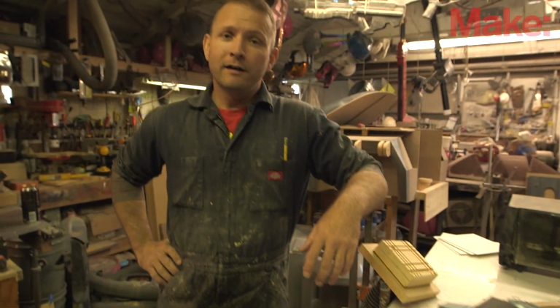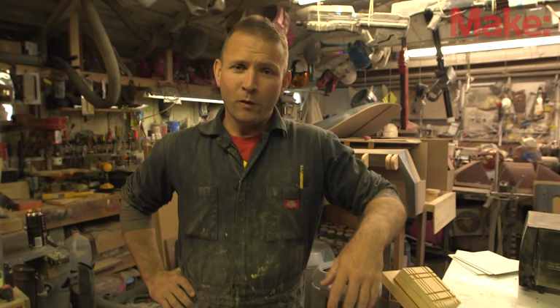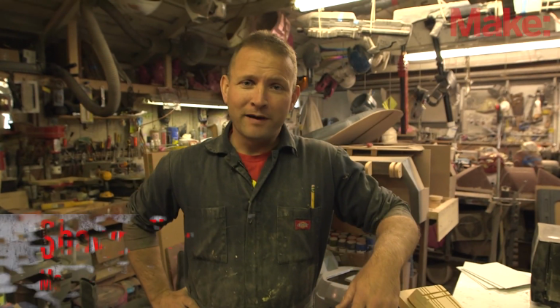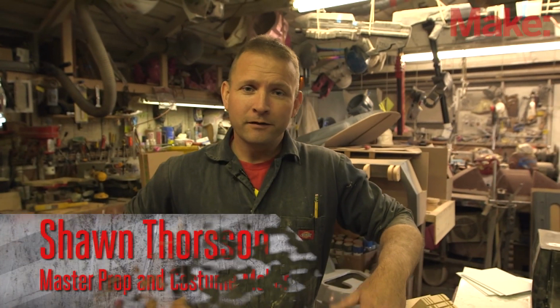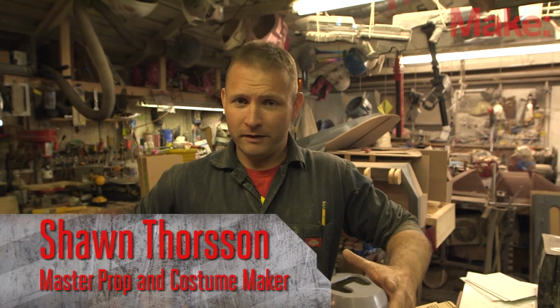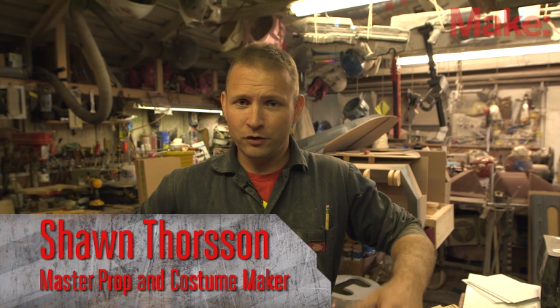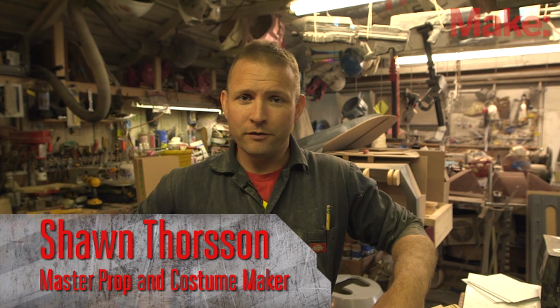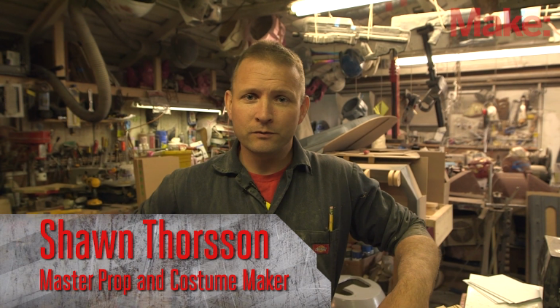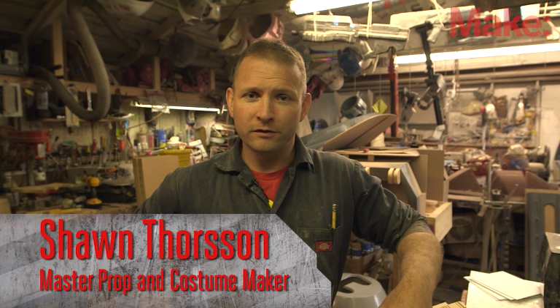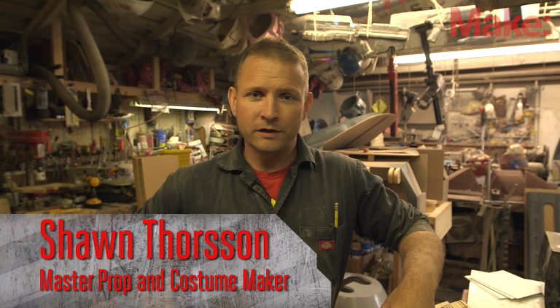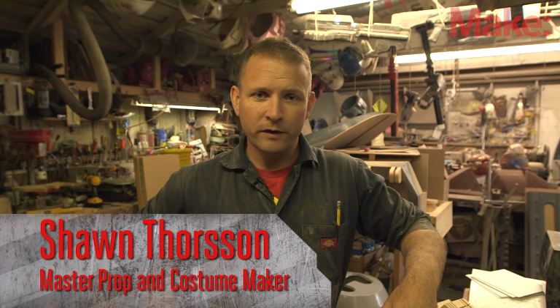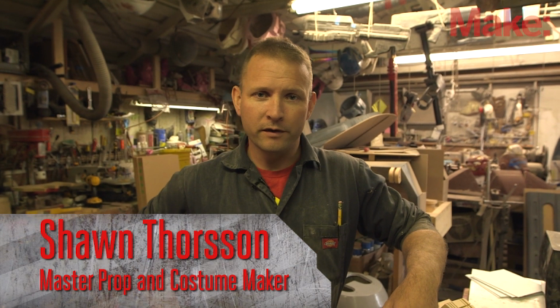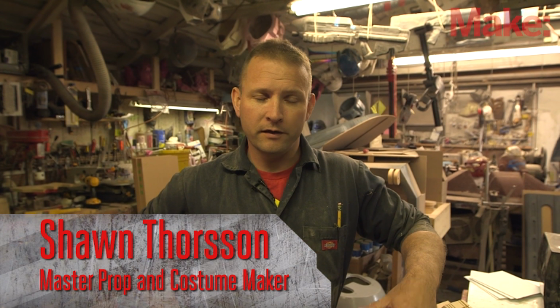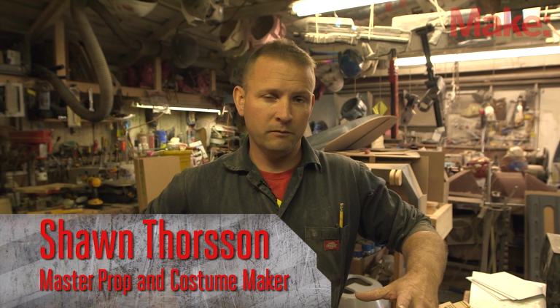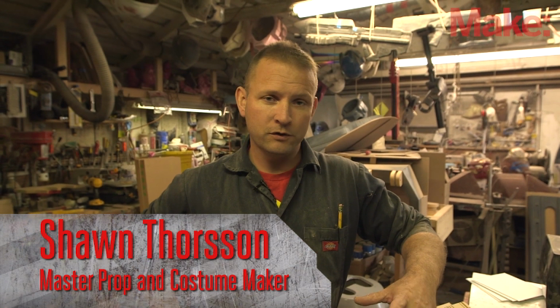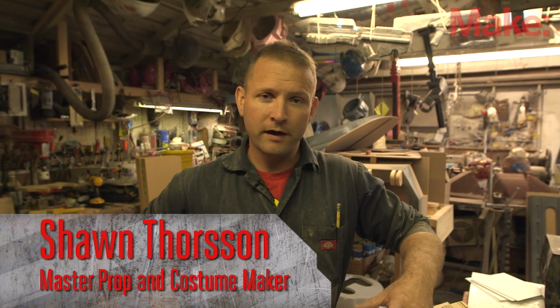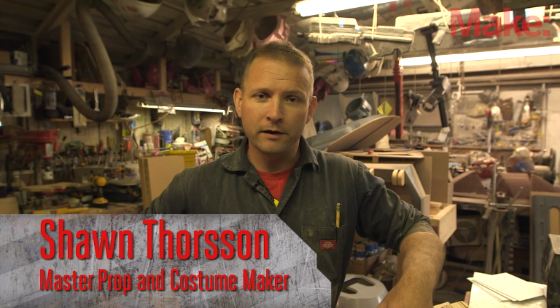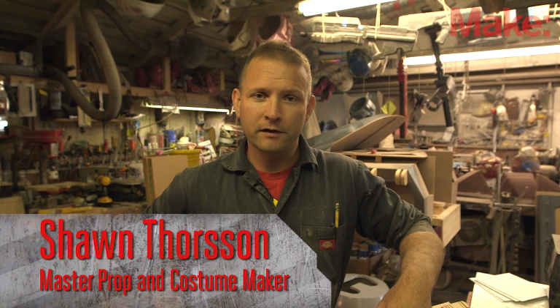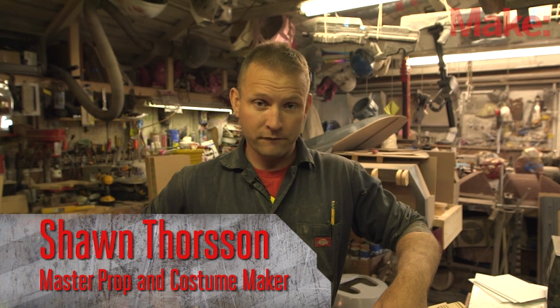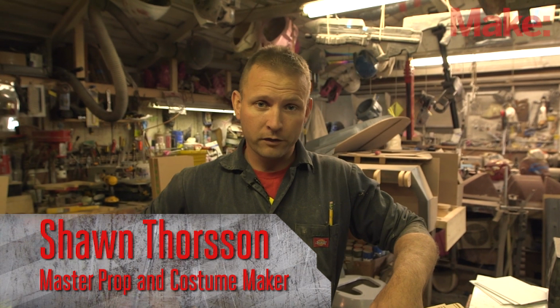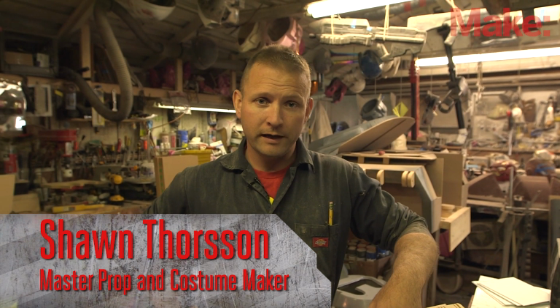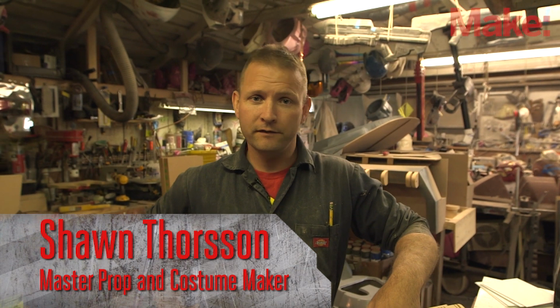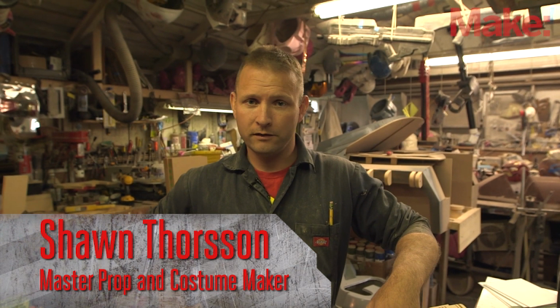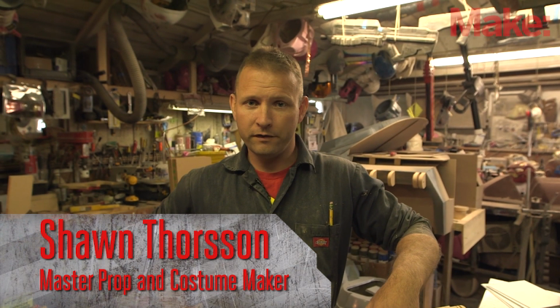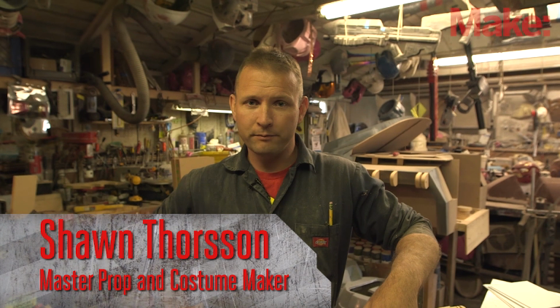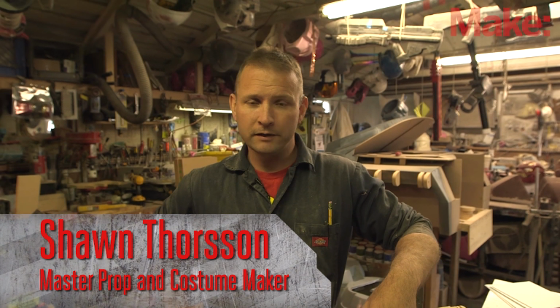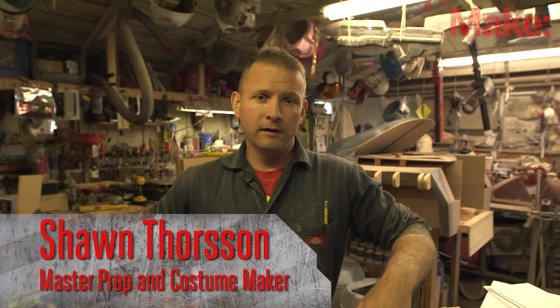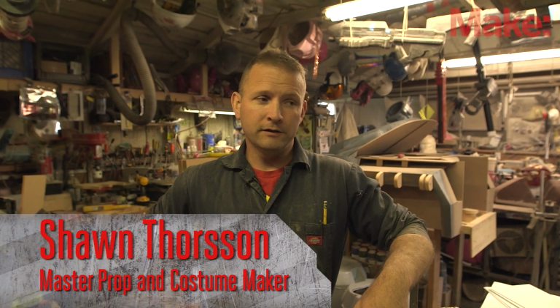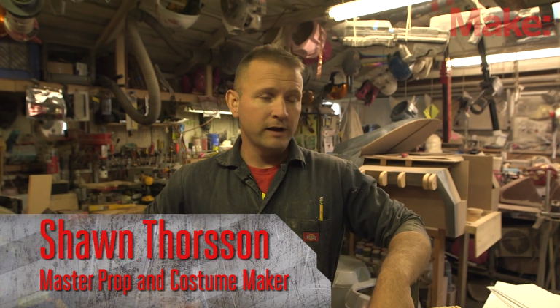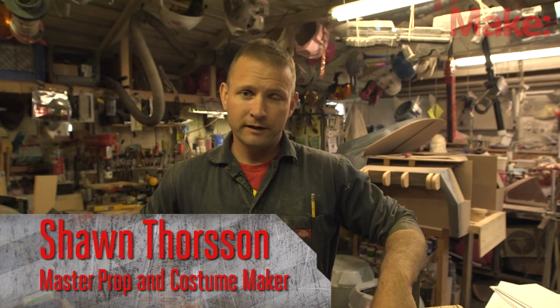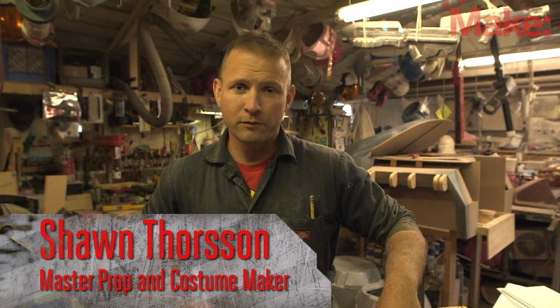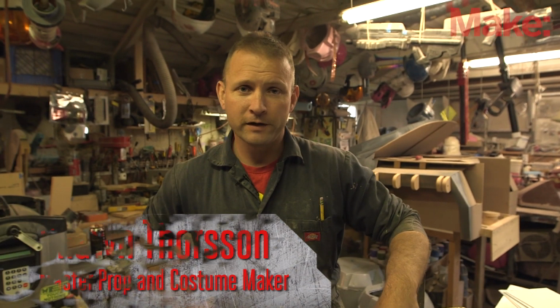Hi, welcome back. My name is Sean Thorson. I'm still continuing with the ED-209 project. I've got 43 days left to get the whole thing built. Let's go ahead and take a look at the progress.